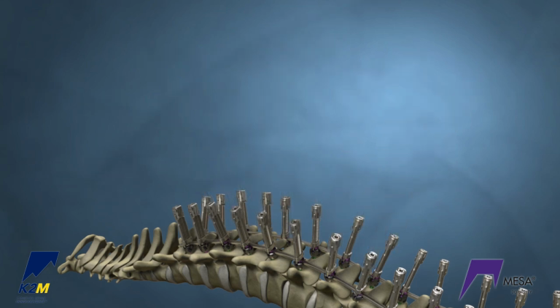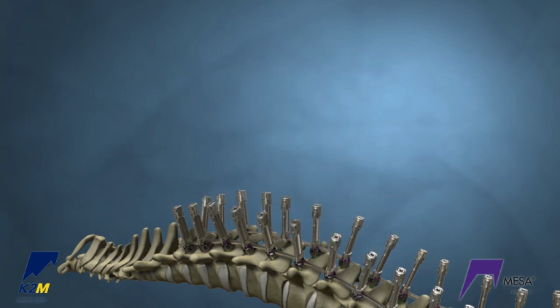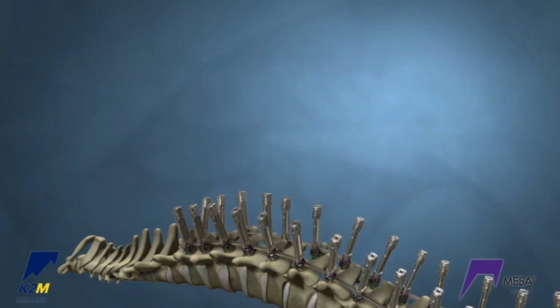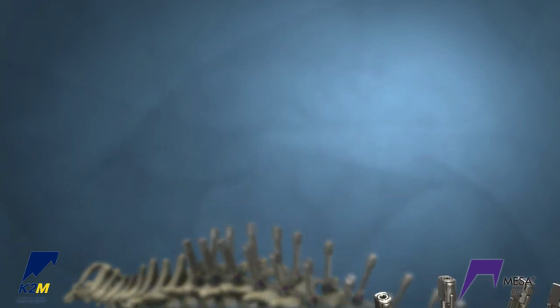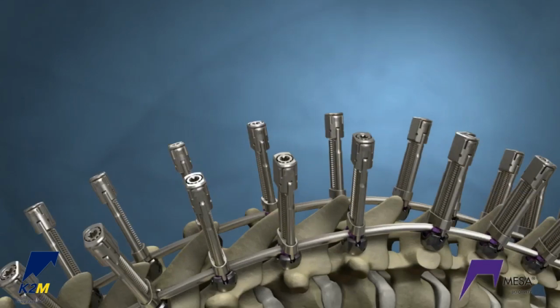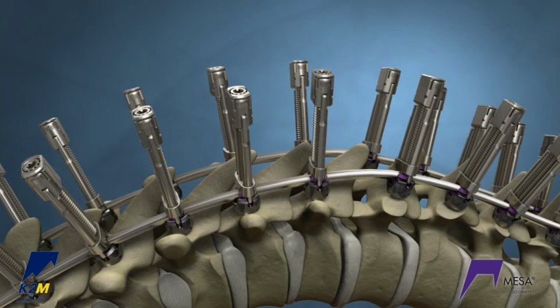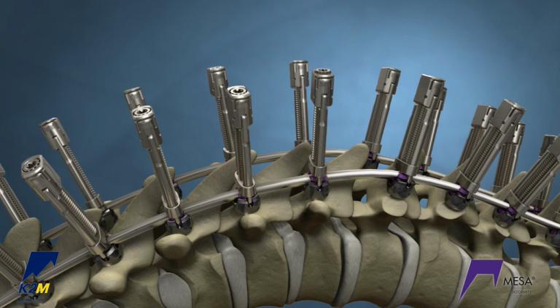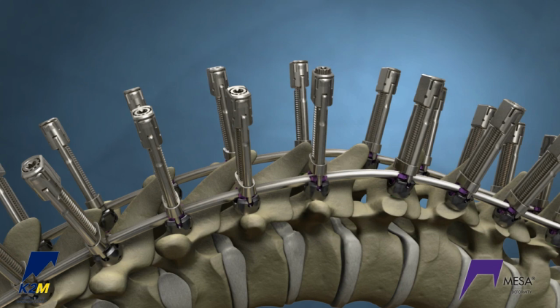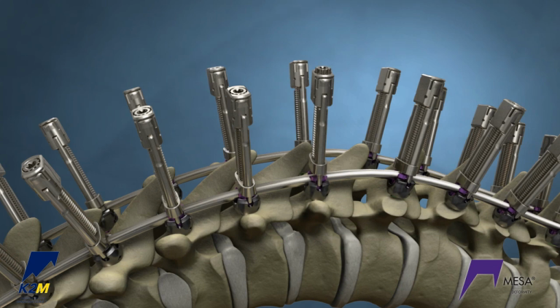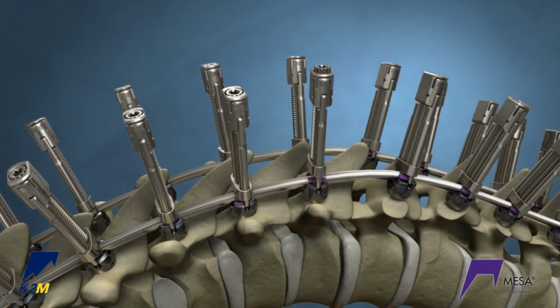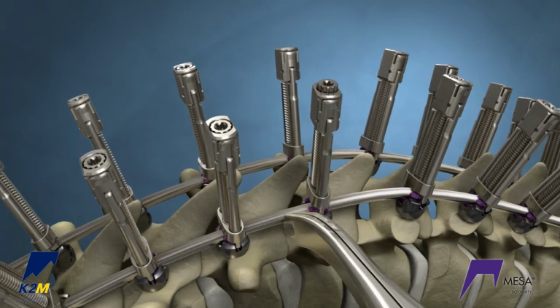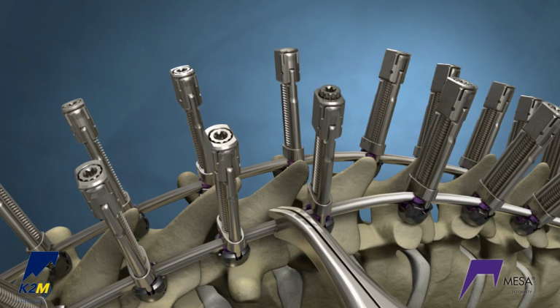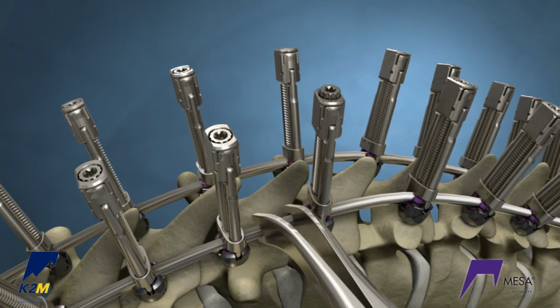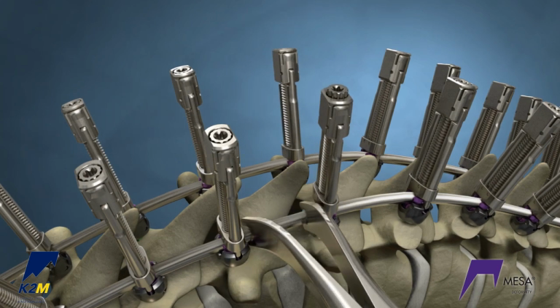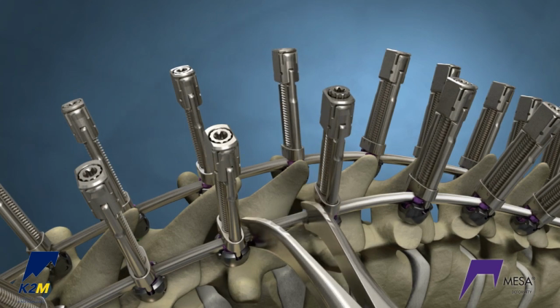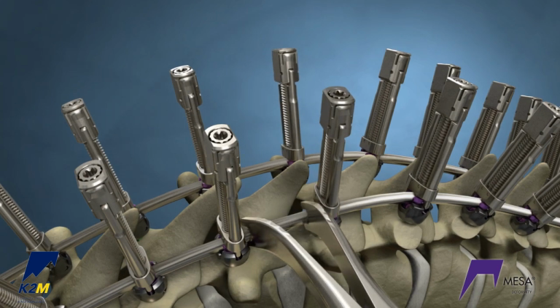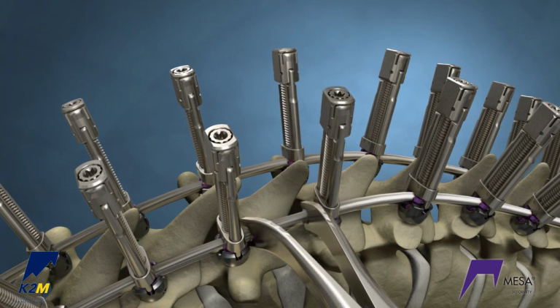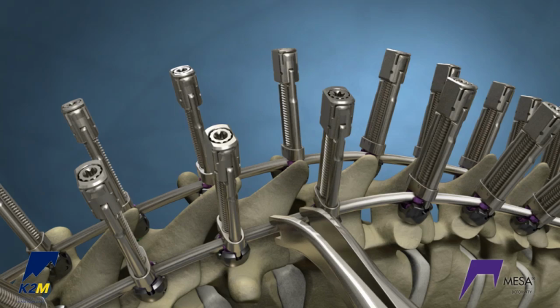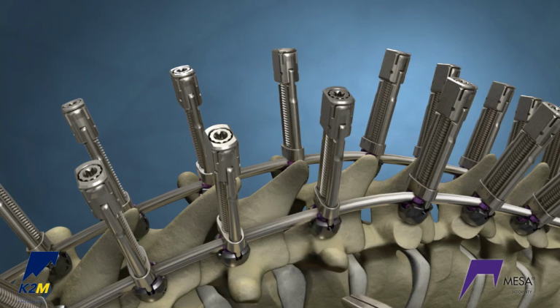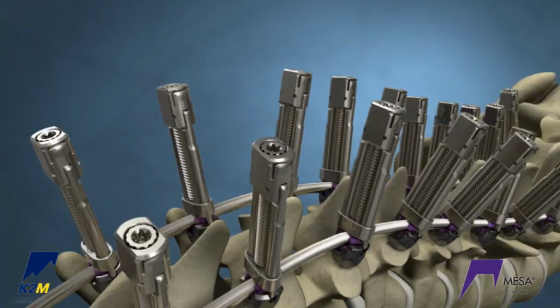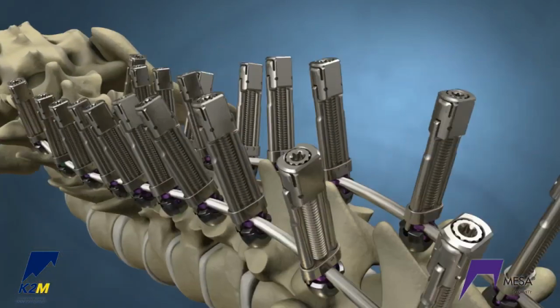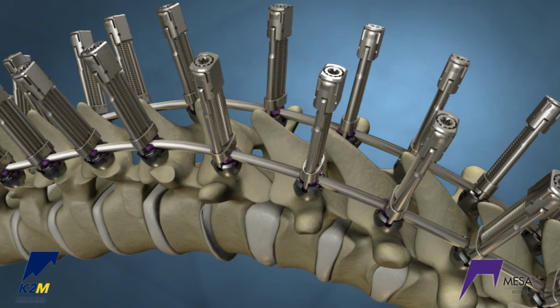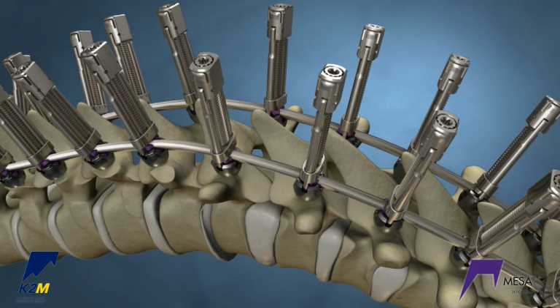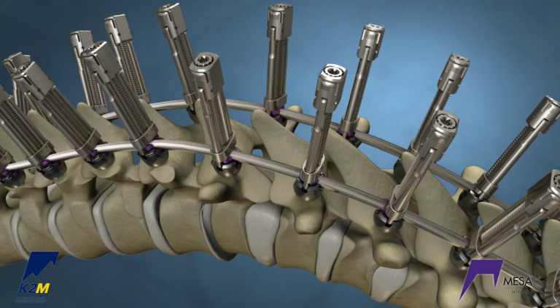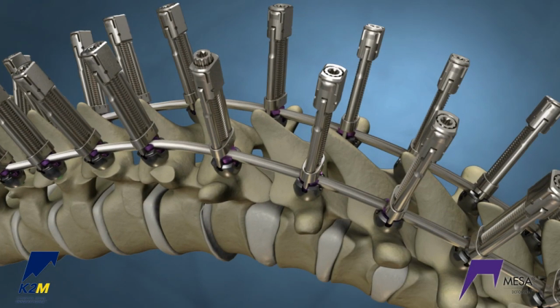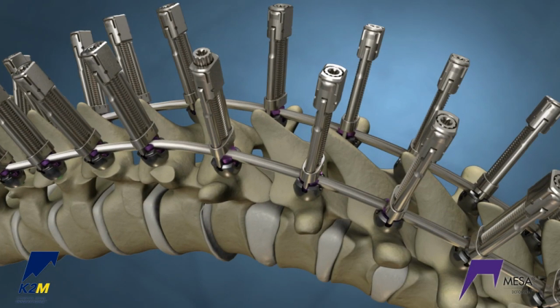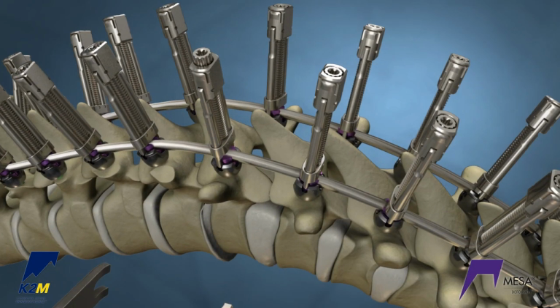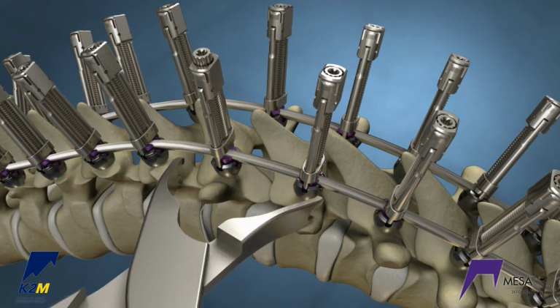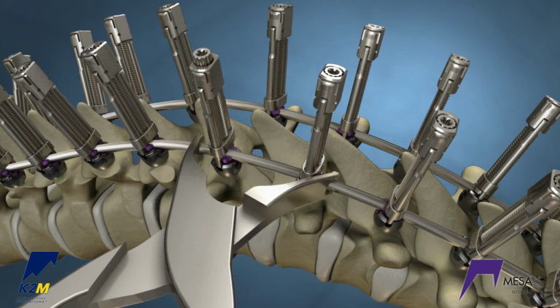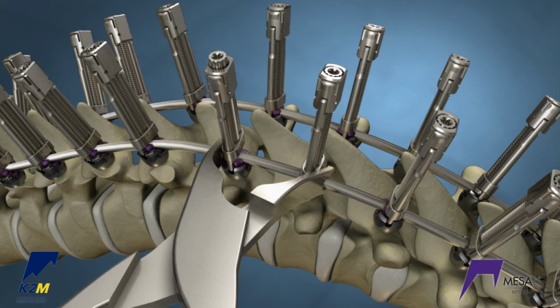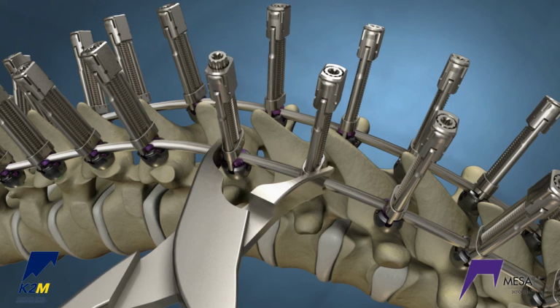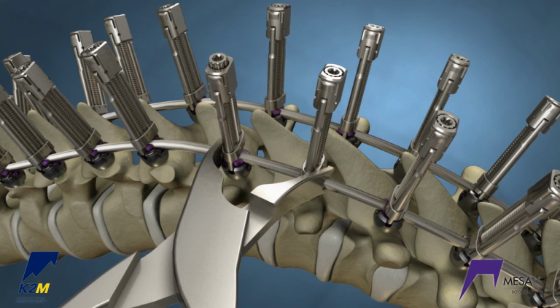Compression and distraction may be necessary. Loosen the cricket, distract, and re-tighten. Repeat the same sequence on the opposite side with compression. The goal is to get the pedicles parallel with each other to level the top.